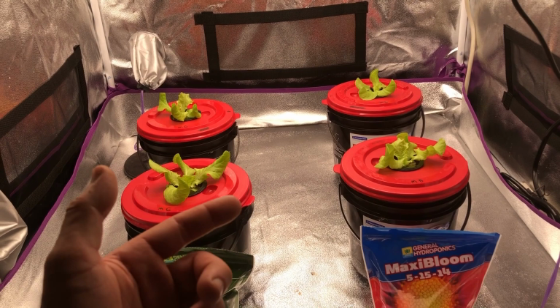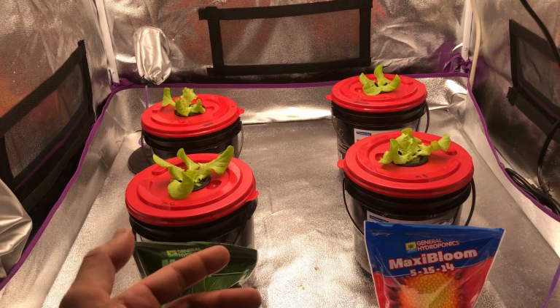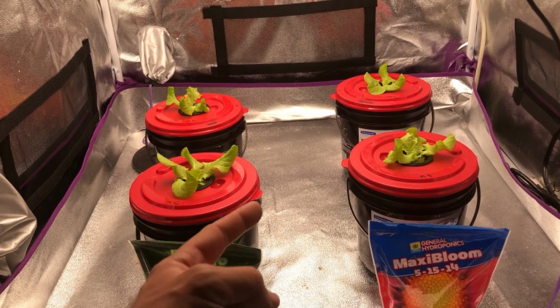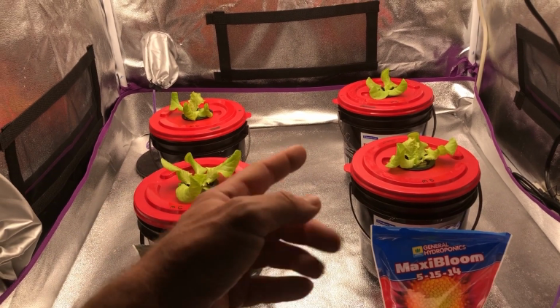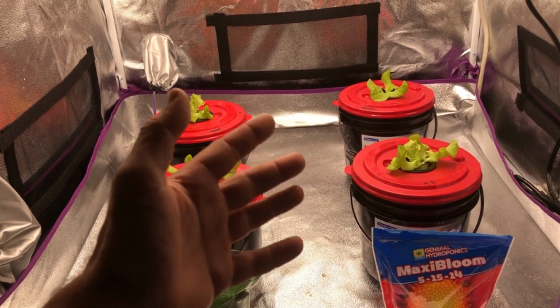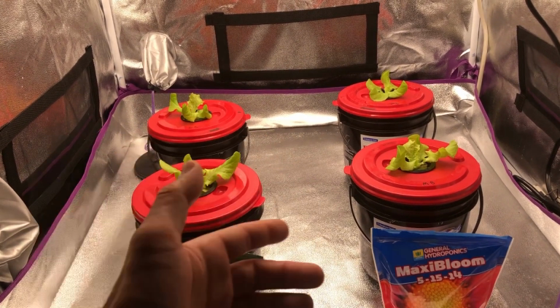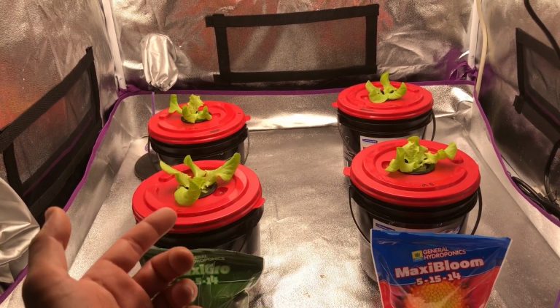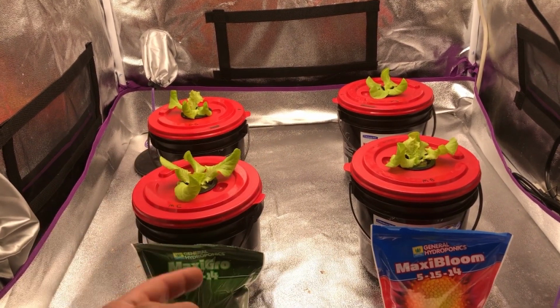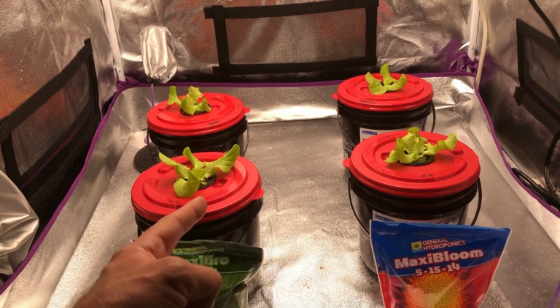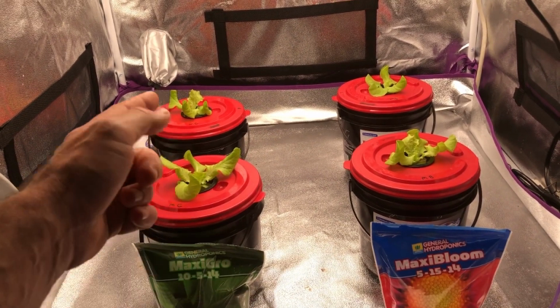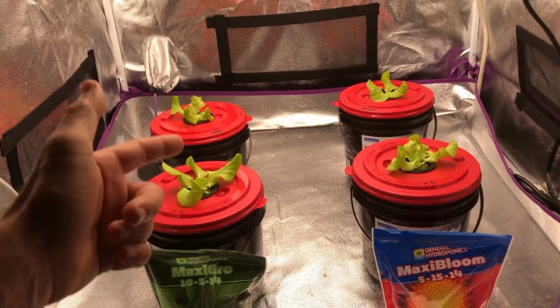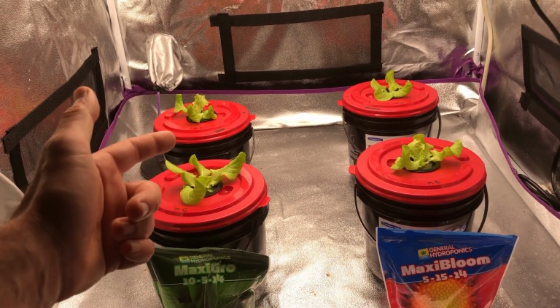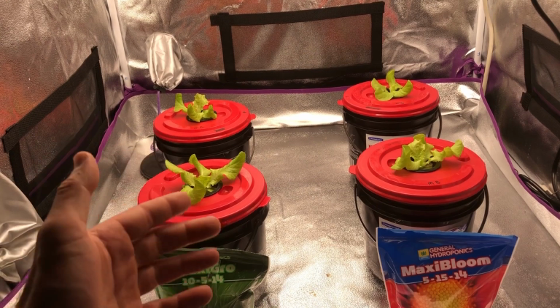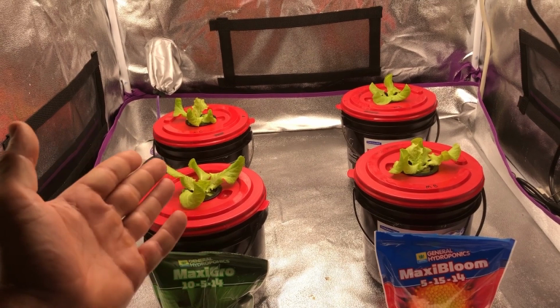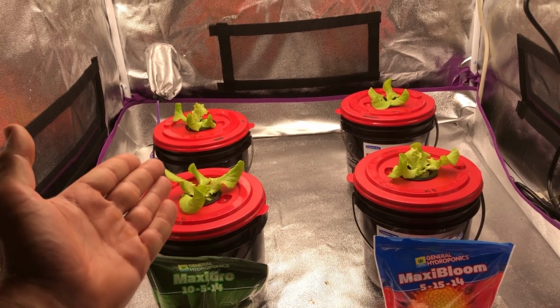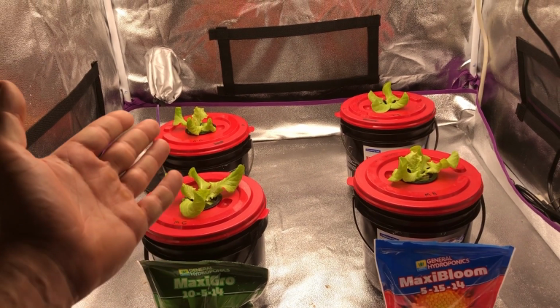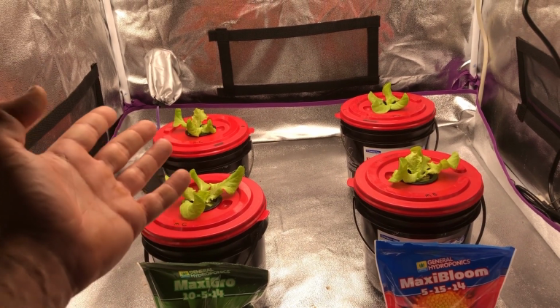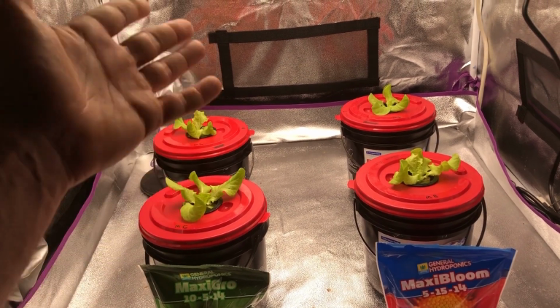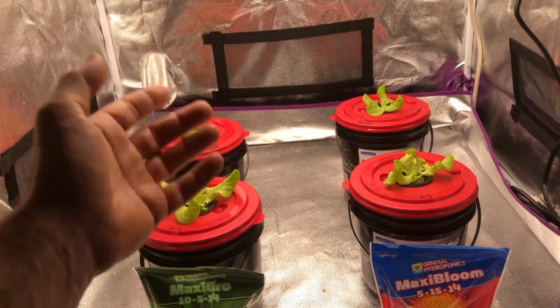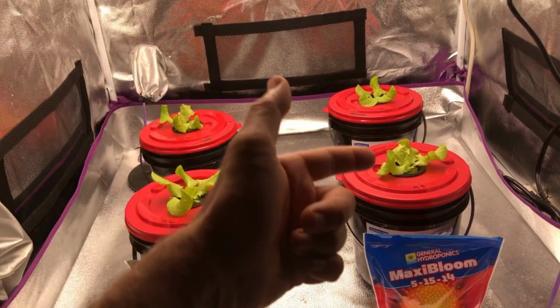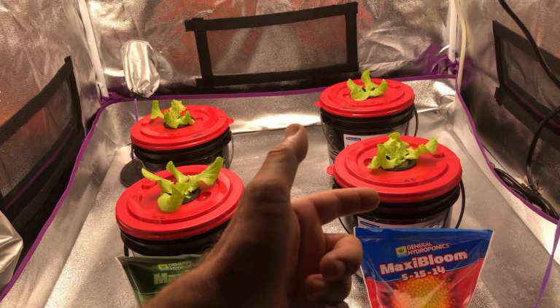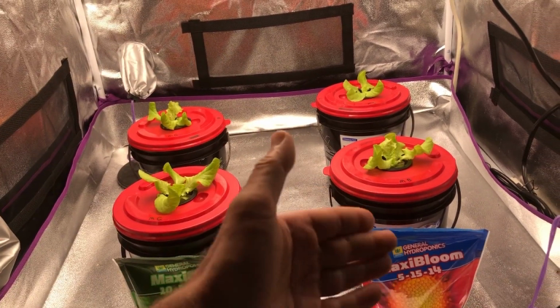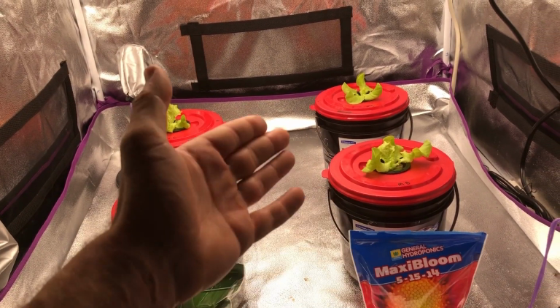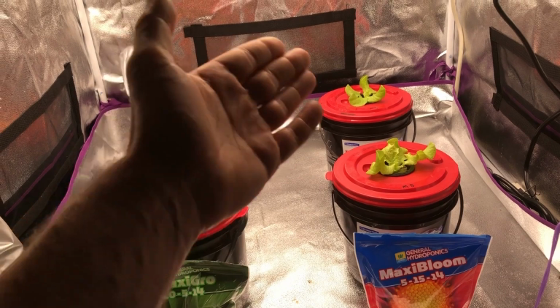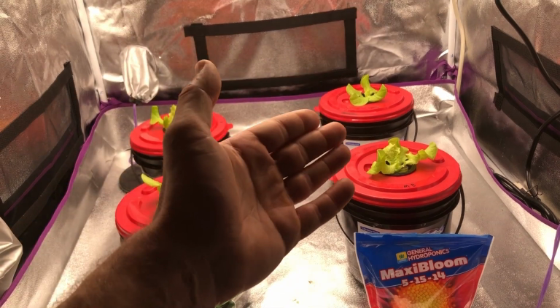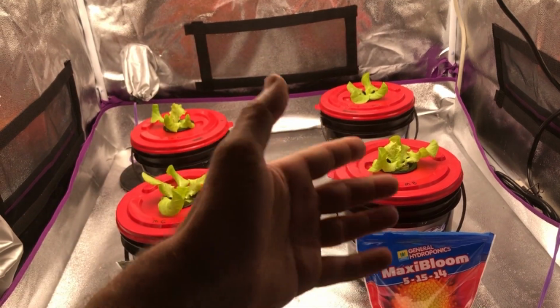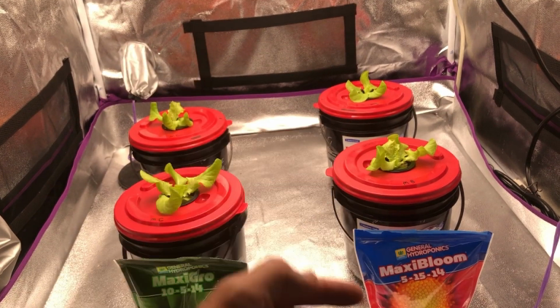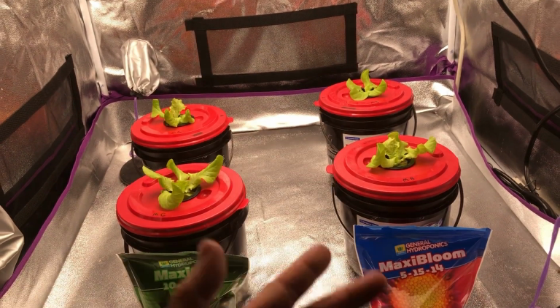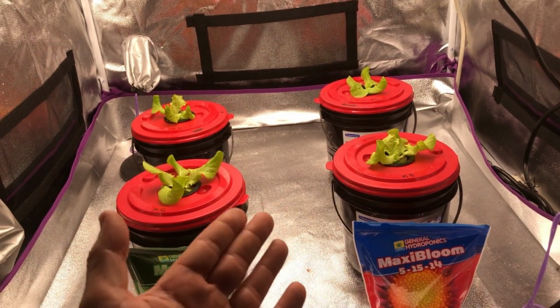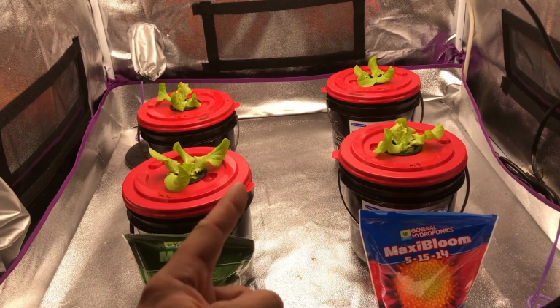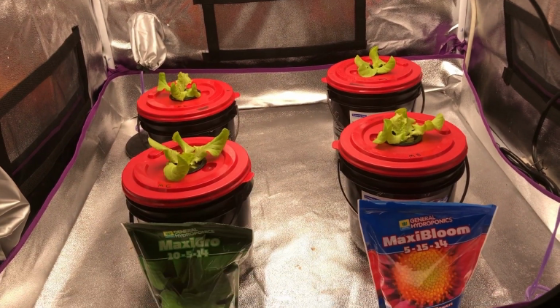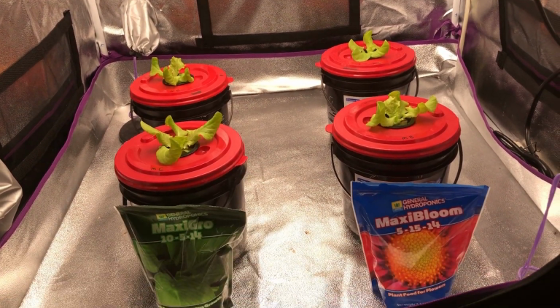My prediction is that after a certain period of time, the Maxi Grow lettuce heads are actually going to continue to grow while the Maxi Bloom is going to run out of nitrogen and start to slow down and taper off. That's my prediction, but we'll find out when we come back.